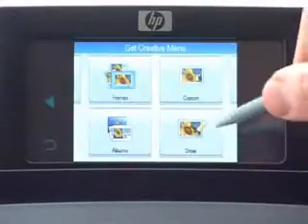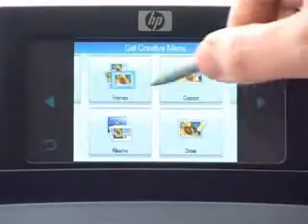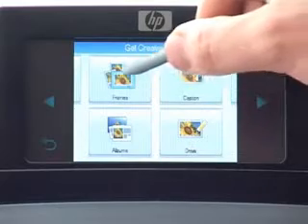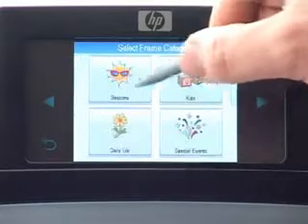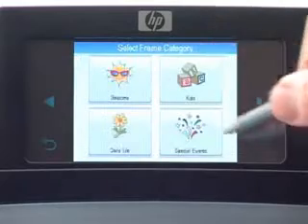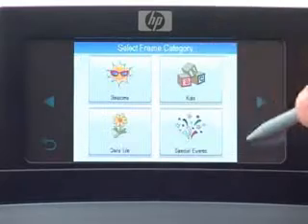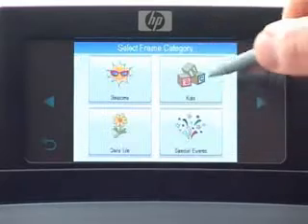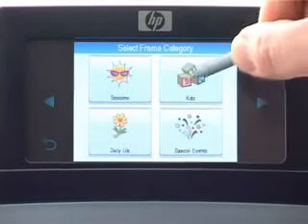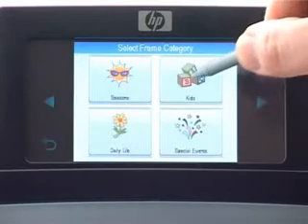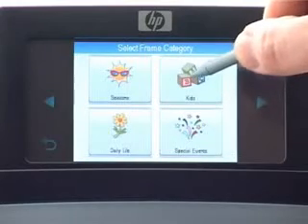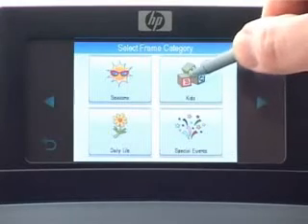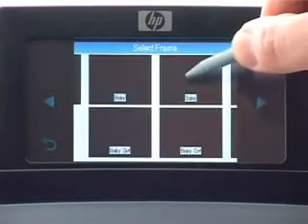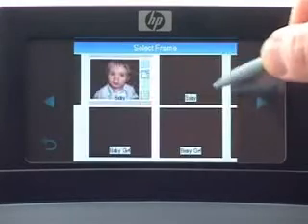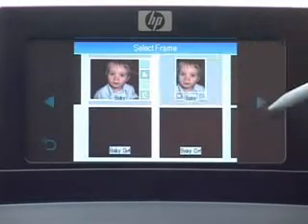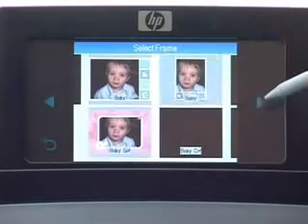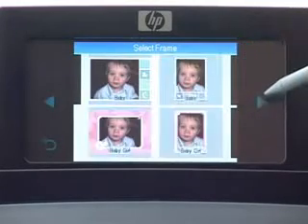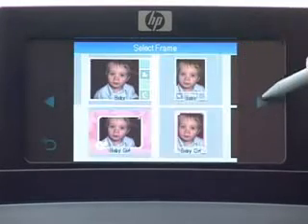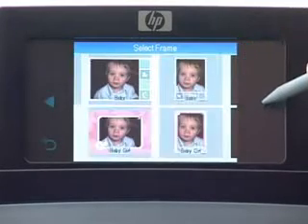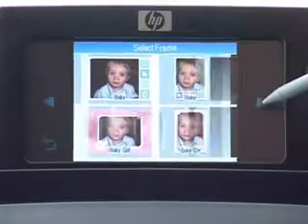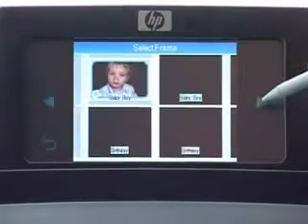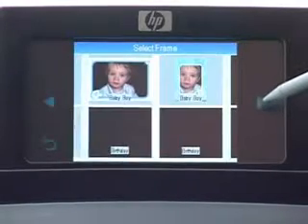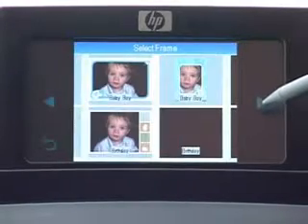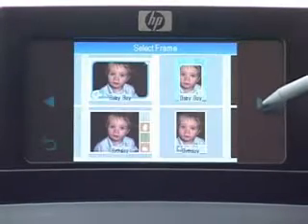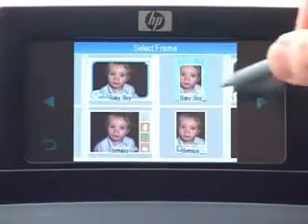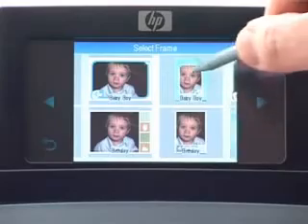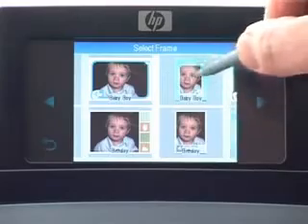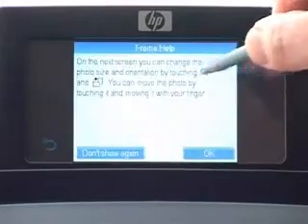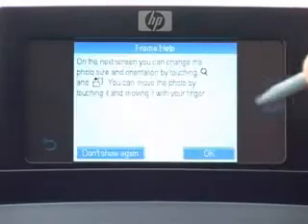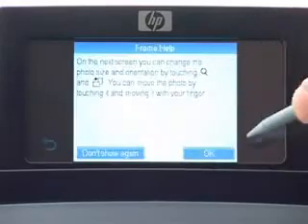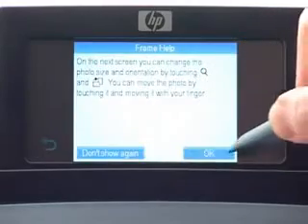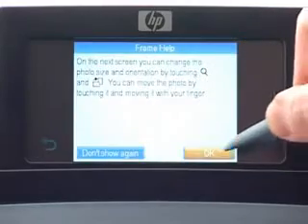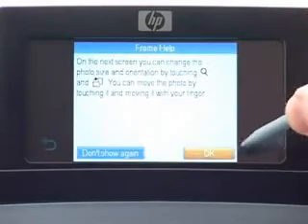There are so many creative options available to you, all helping to turn your photo memories into unique customized gifts for you, your family and your friends.